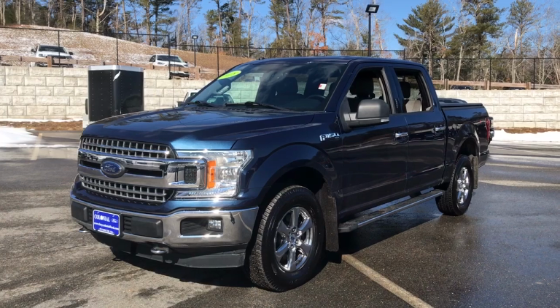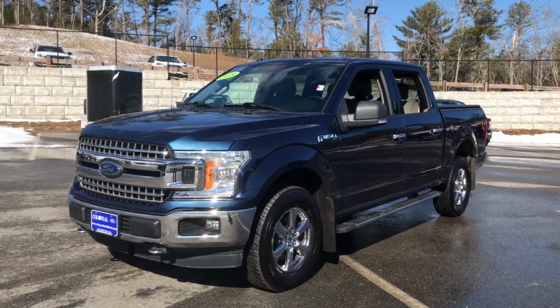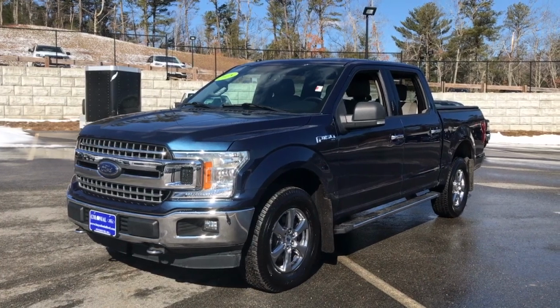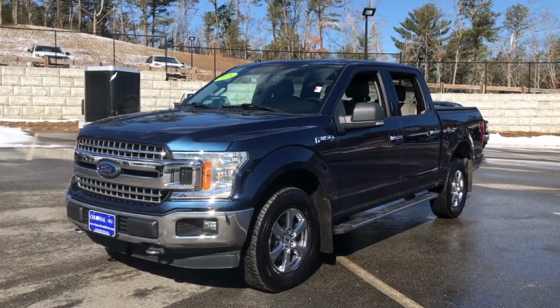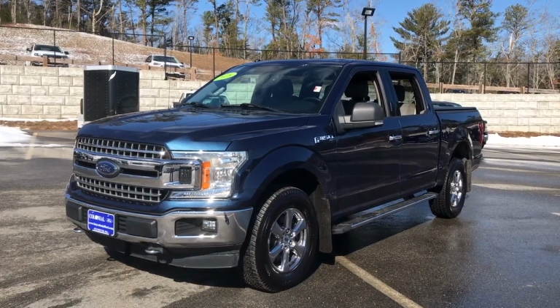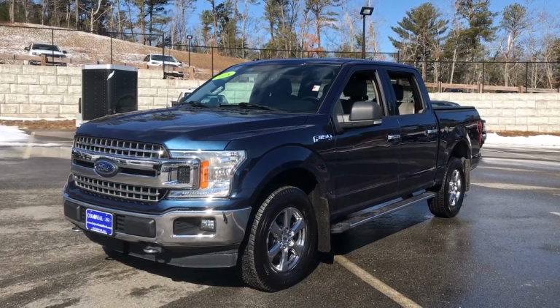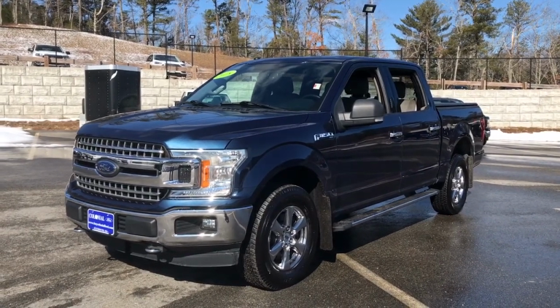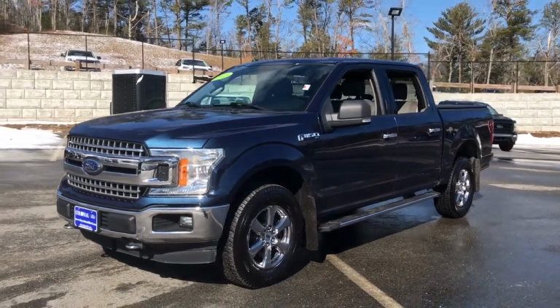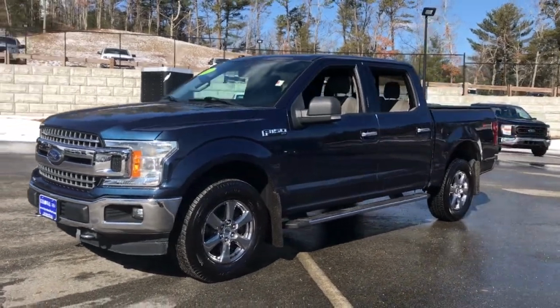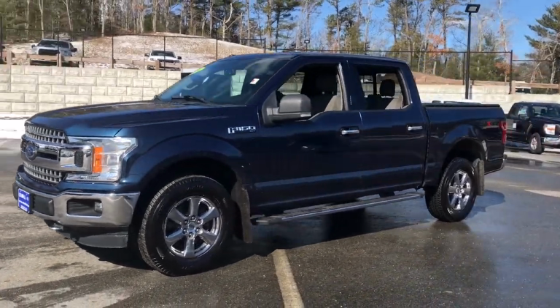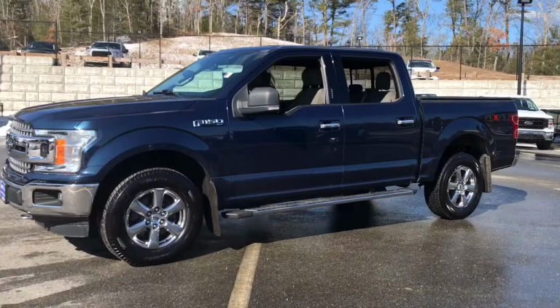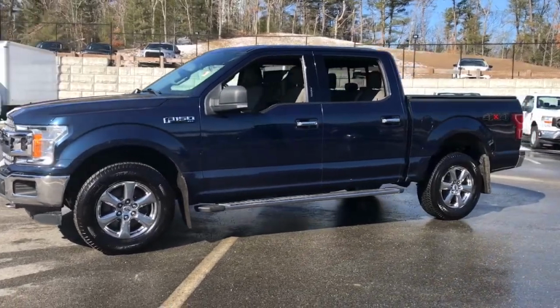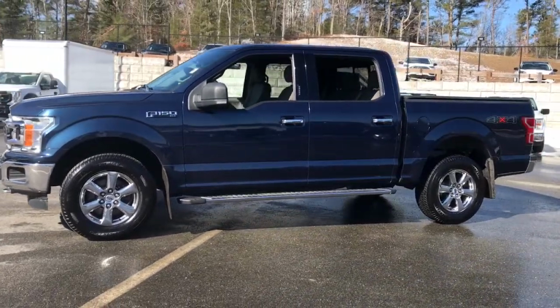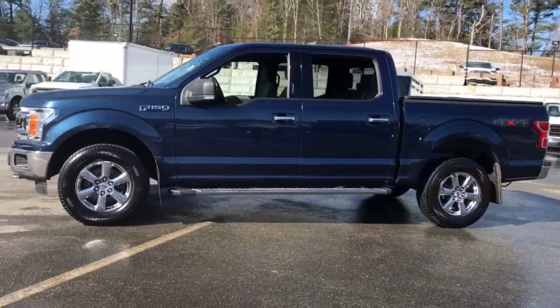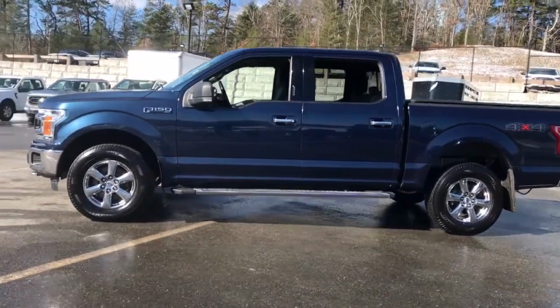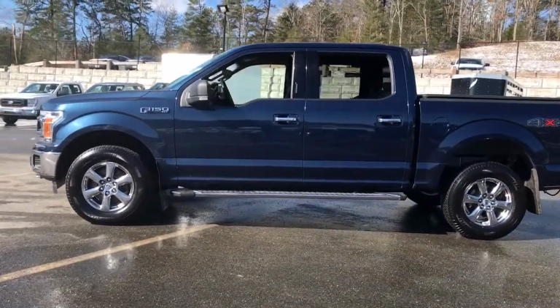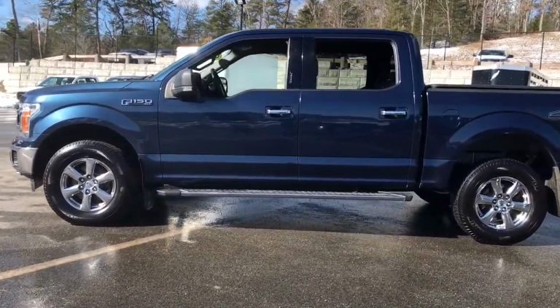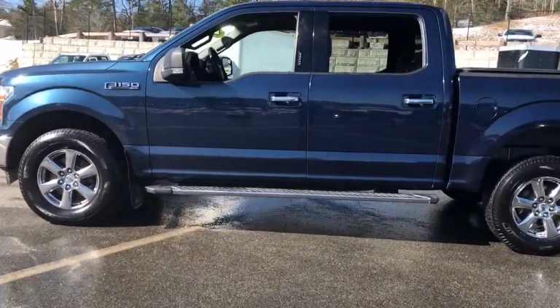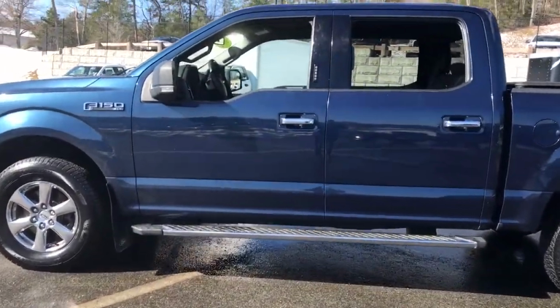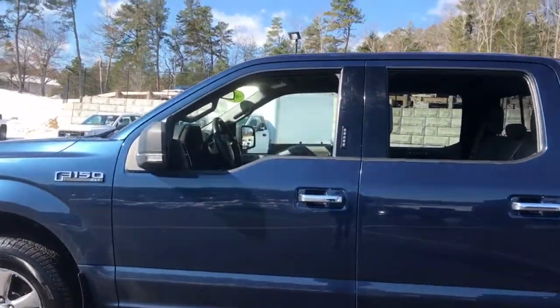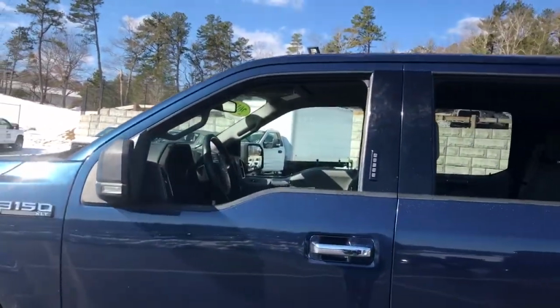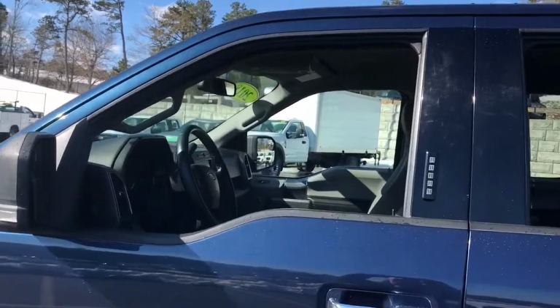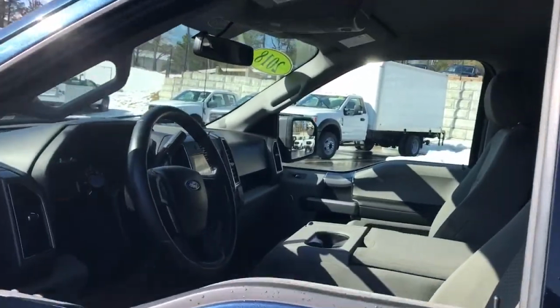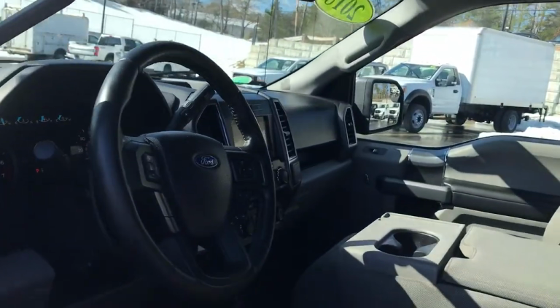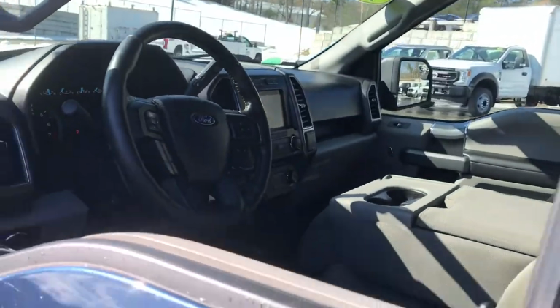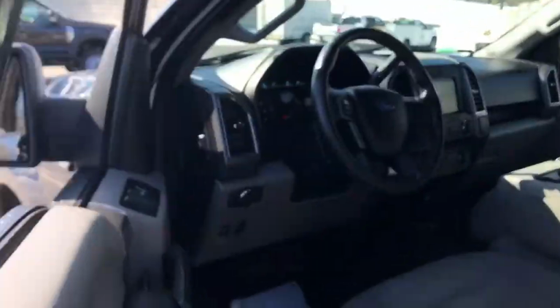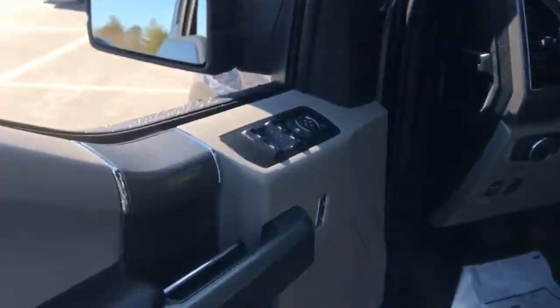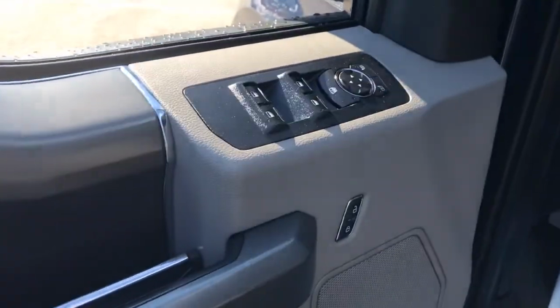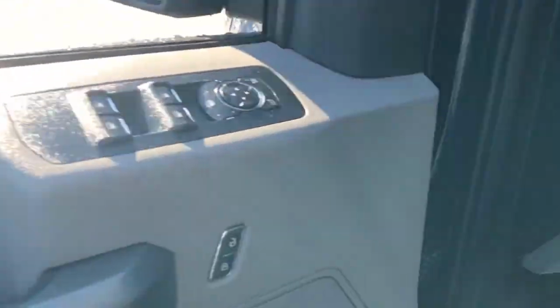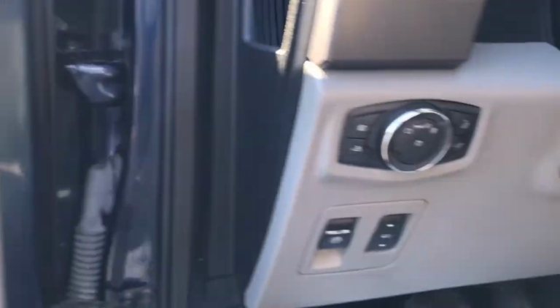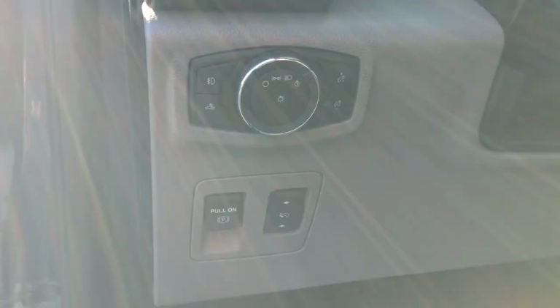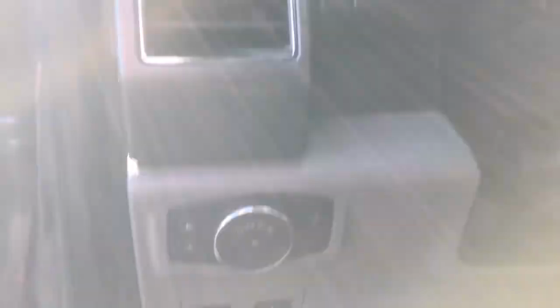Can you see yourself in the 2018 Ford F-150? This vehicle still has fewer than 60,000 miles on the clock, so it won't last long. This rugged F-150 is ready for work, off-roading, or a little R&R.